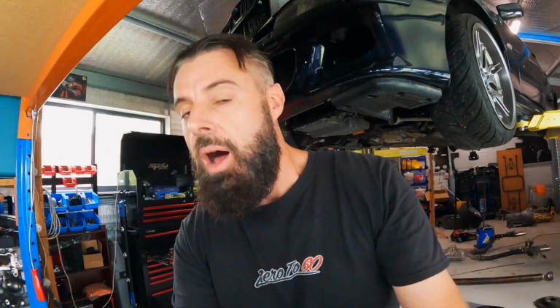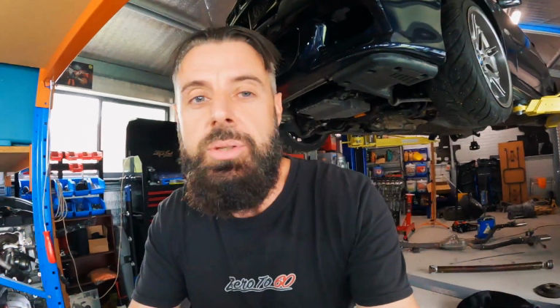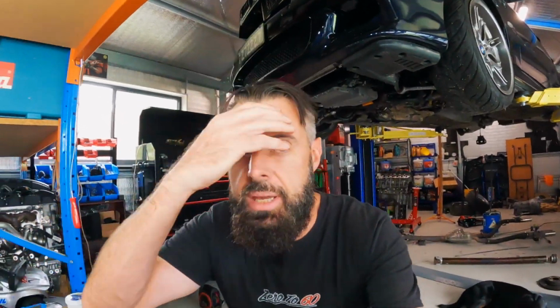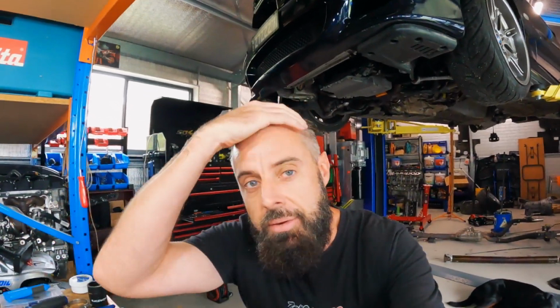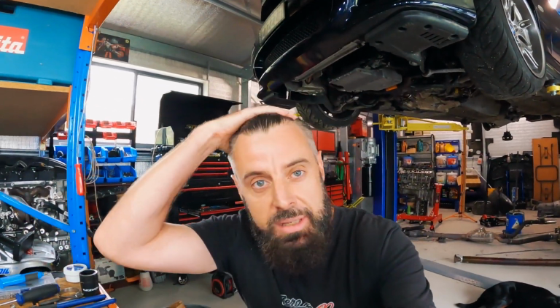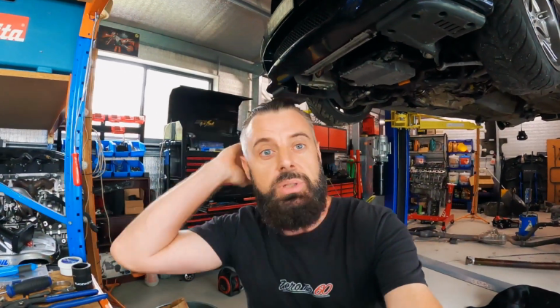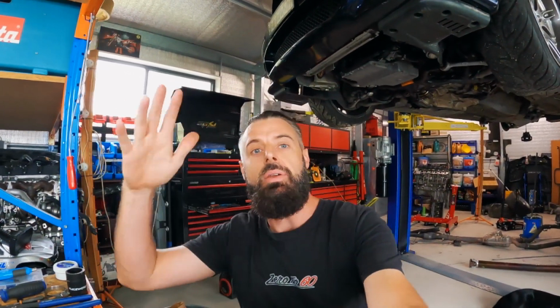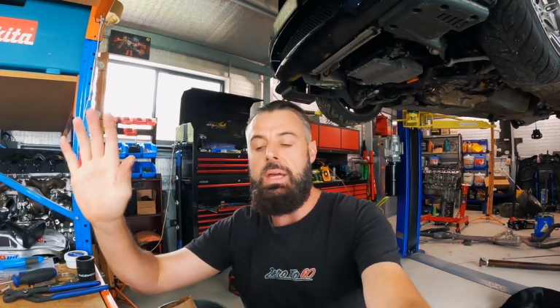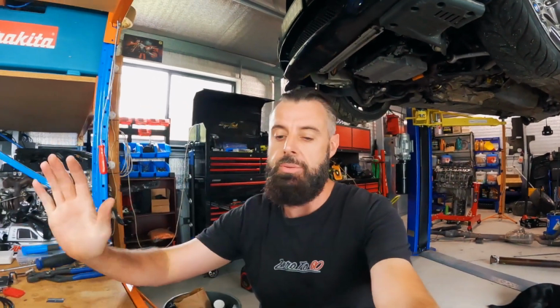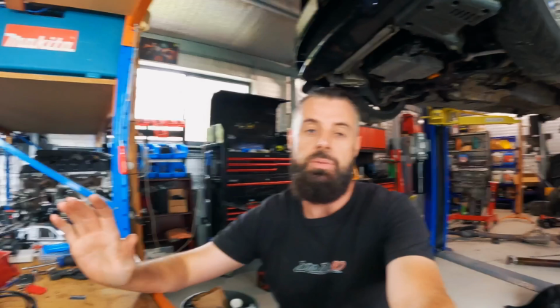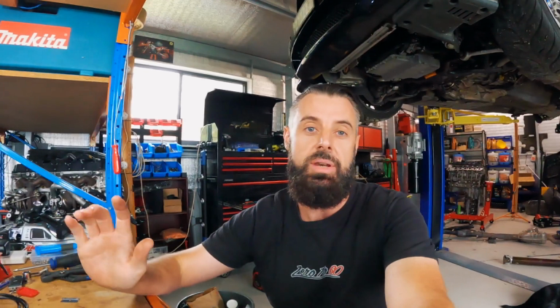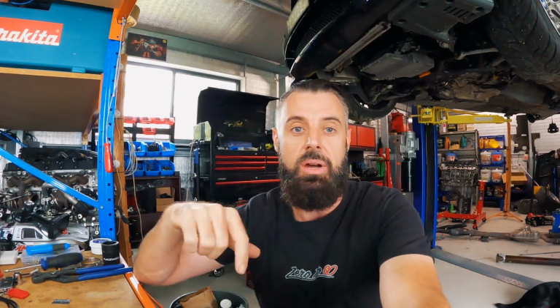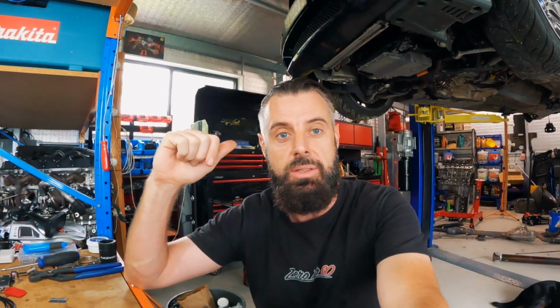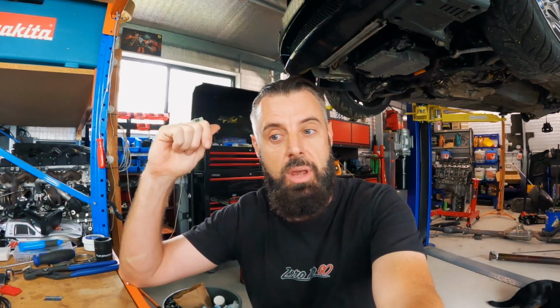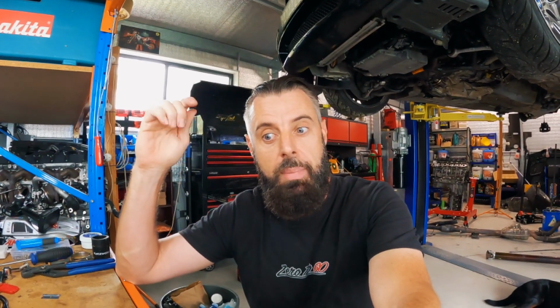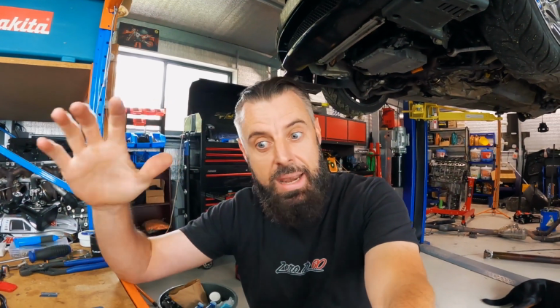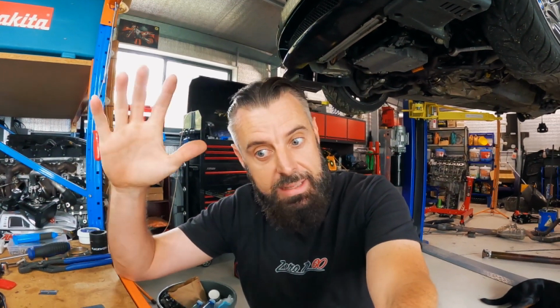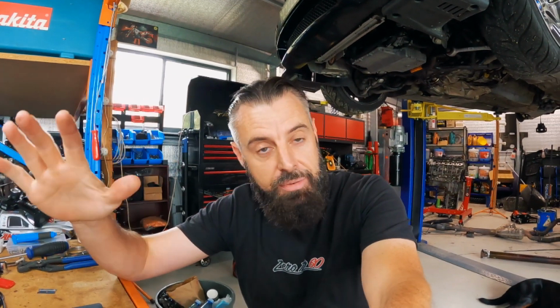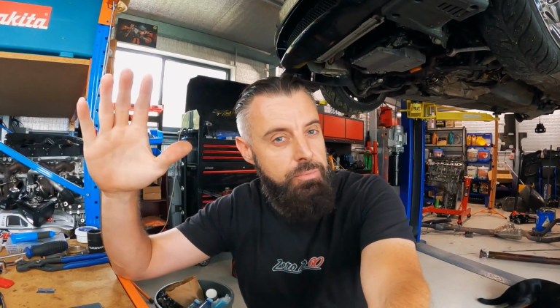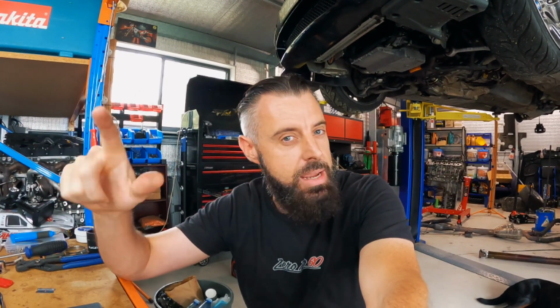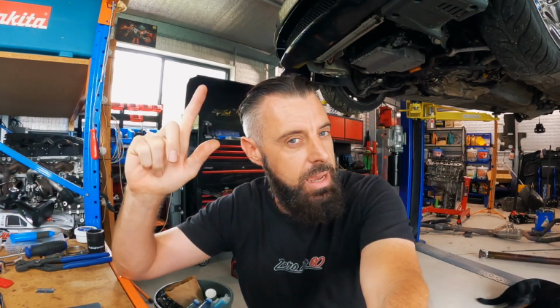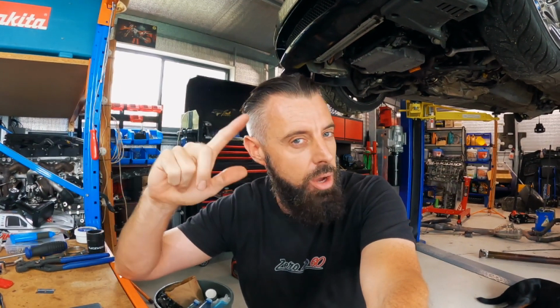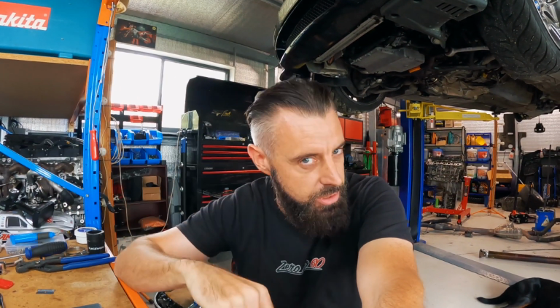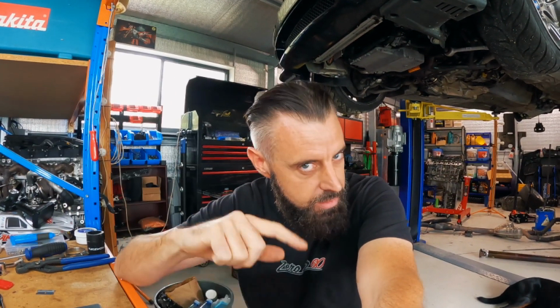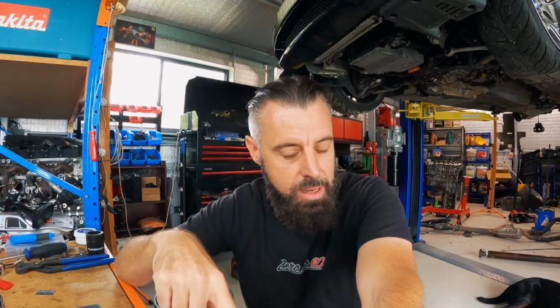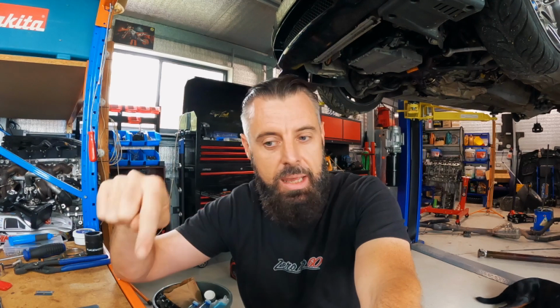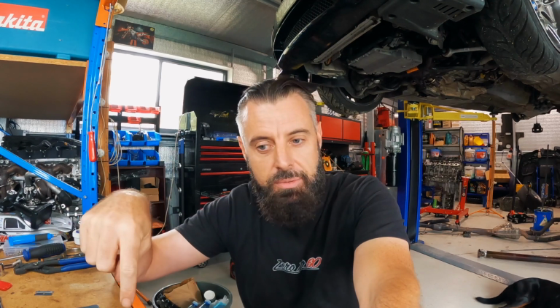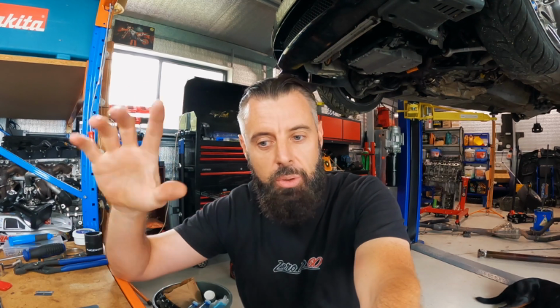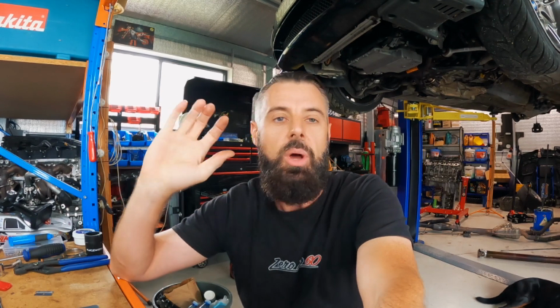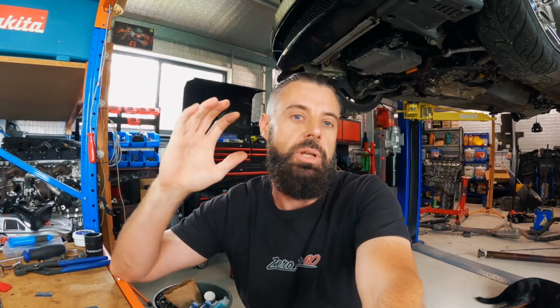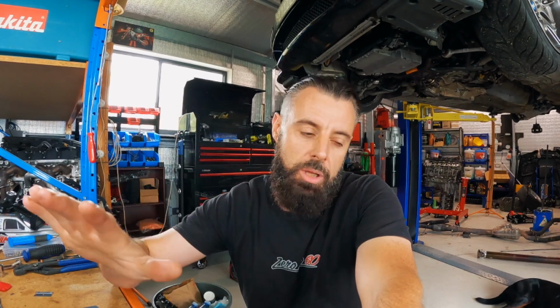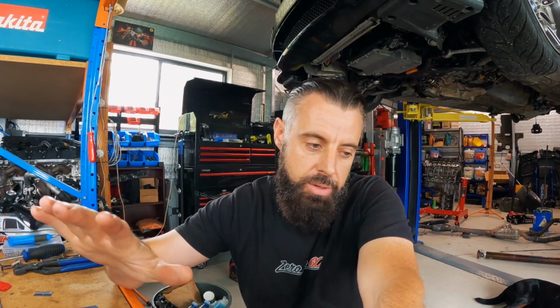I've been talking a fair bit to Taron over the last month or so. Taron is the guy that's had a ZF8 running in an '06 E90 N54, but just with a lot of errors.